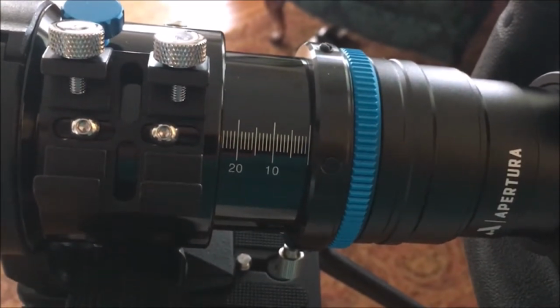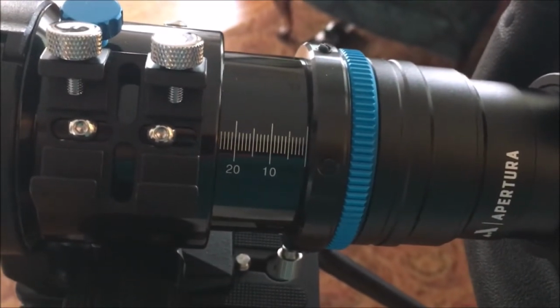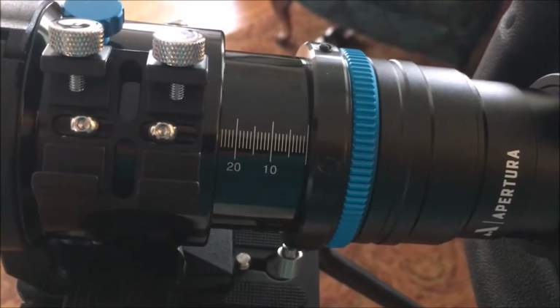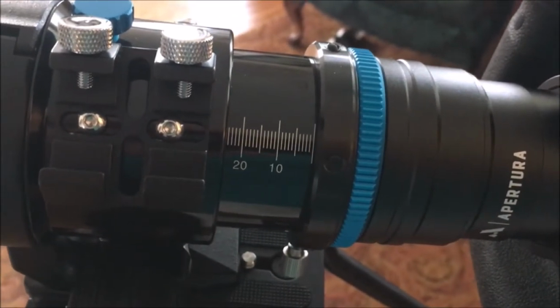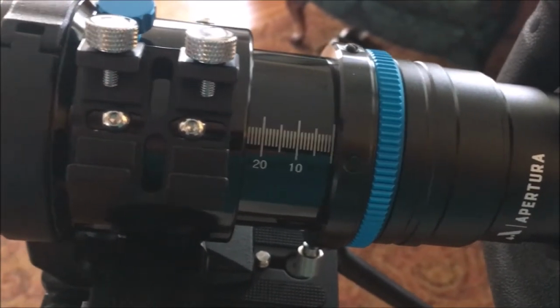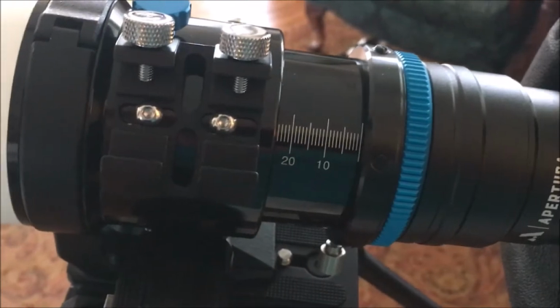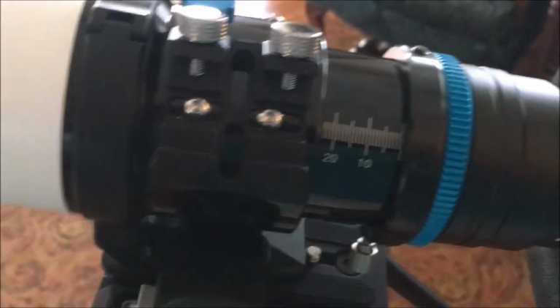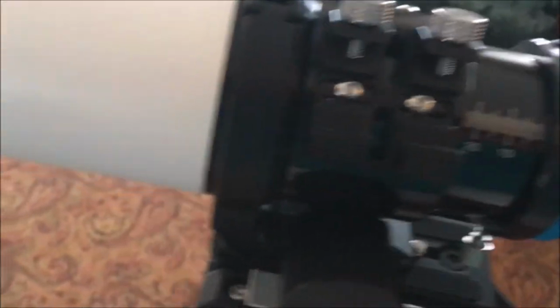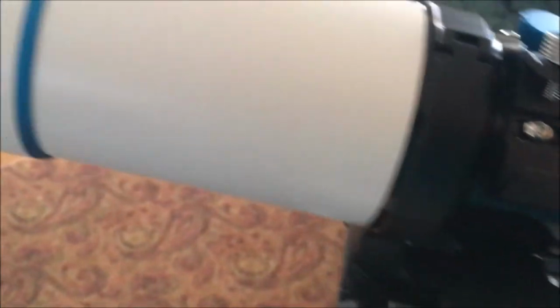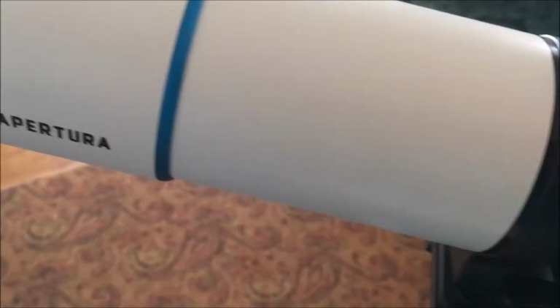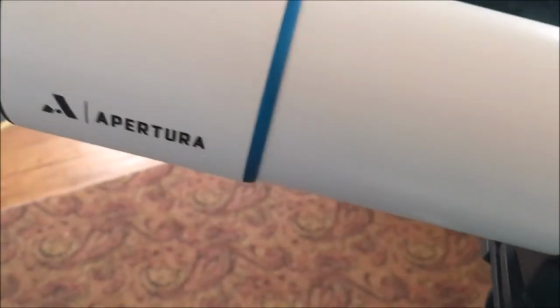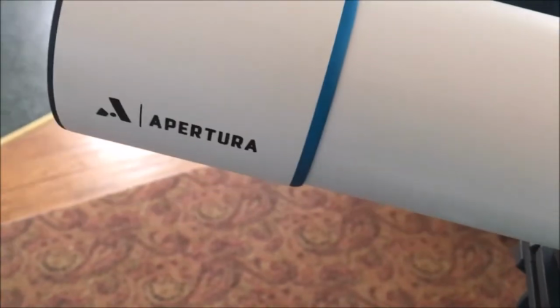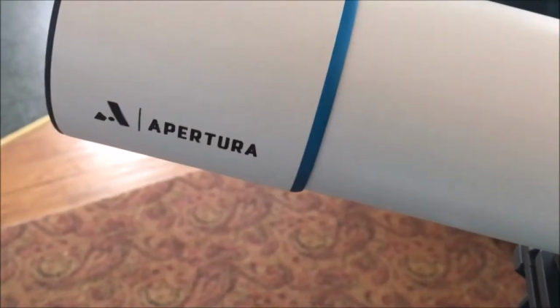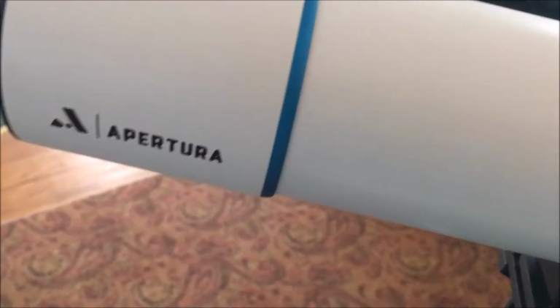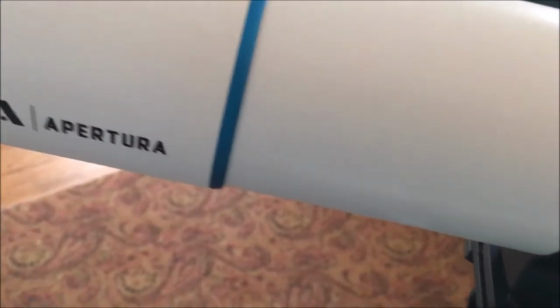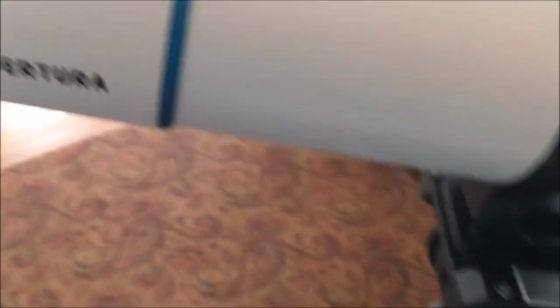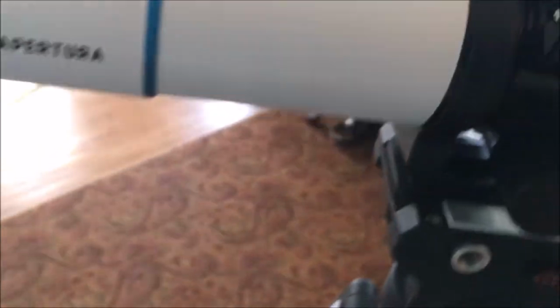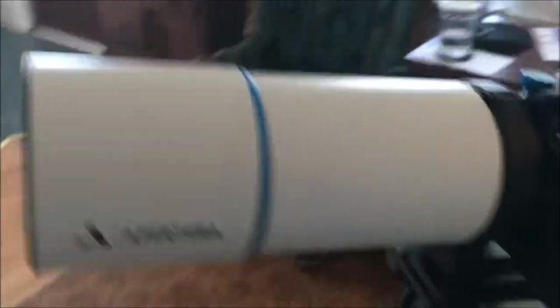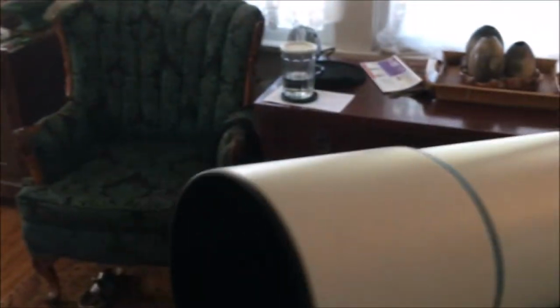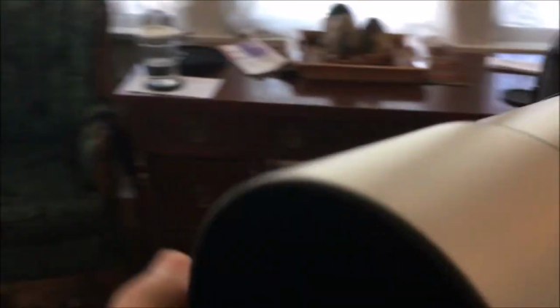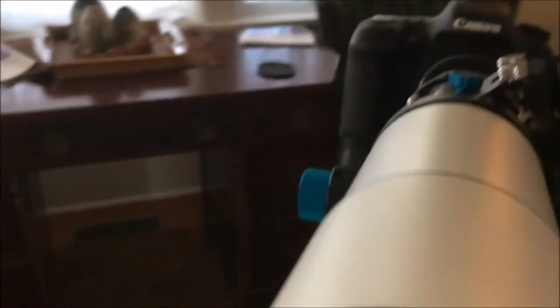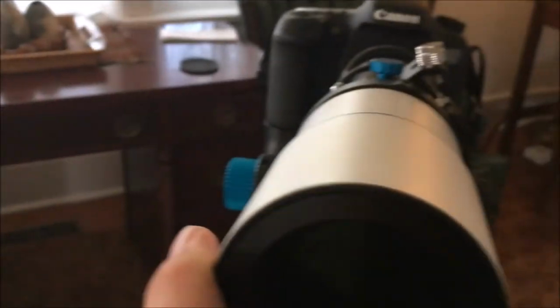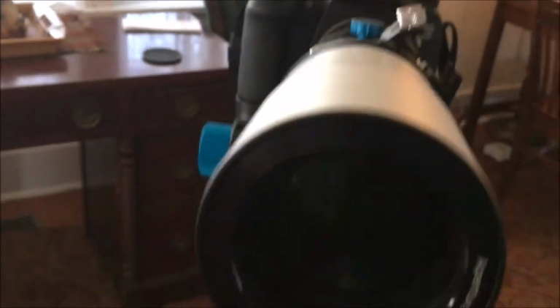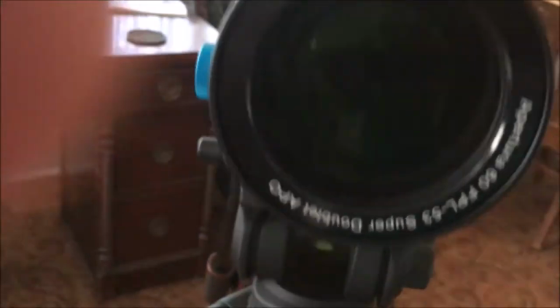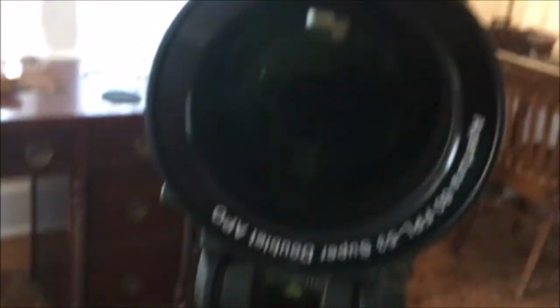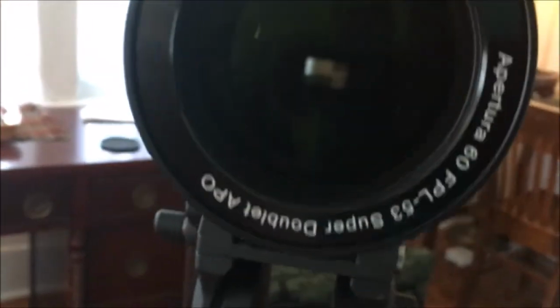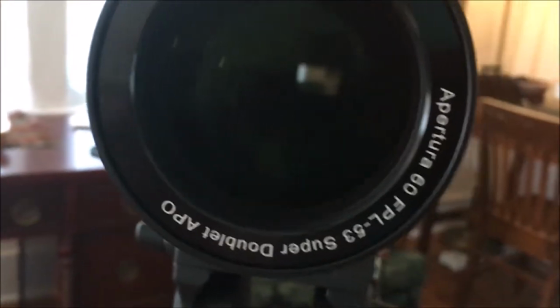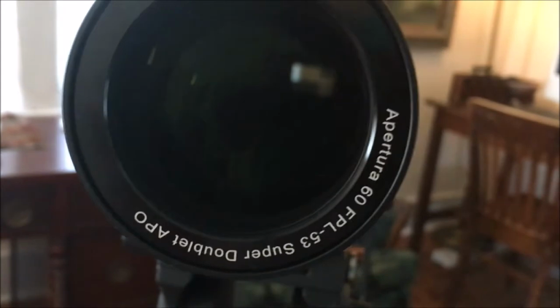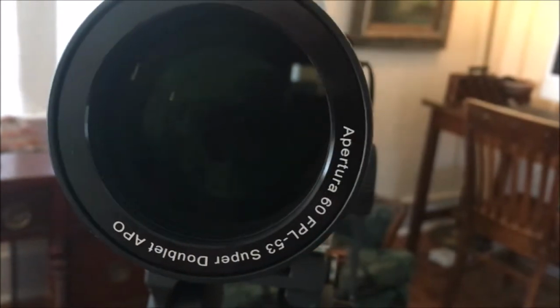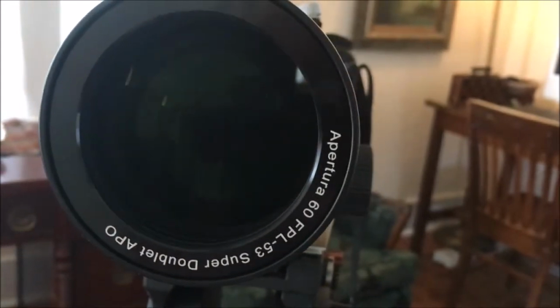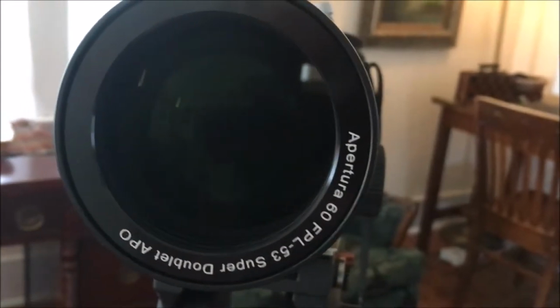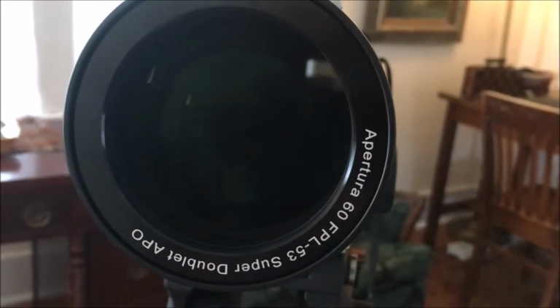The build quality on this is great. The optics — this is FPL 53 glass, so this is very good glass in here. Here's the logo. If I take it from the front and put the dew shield back, you can see from the front end what it looks like.